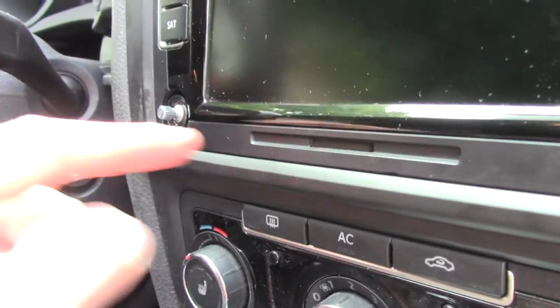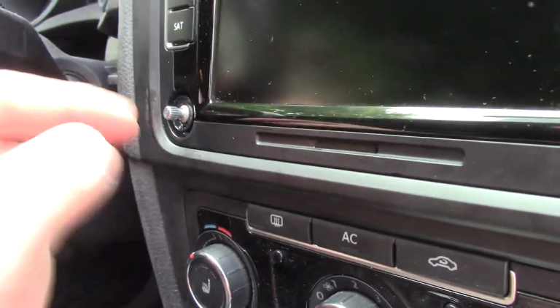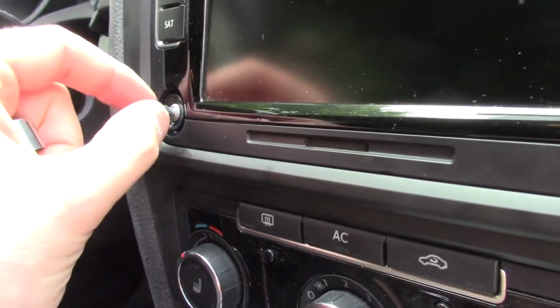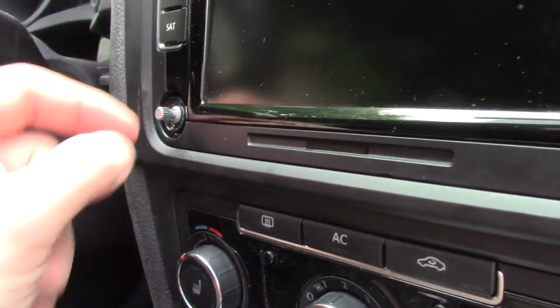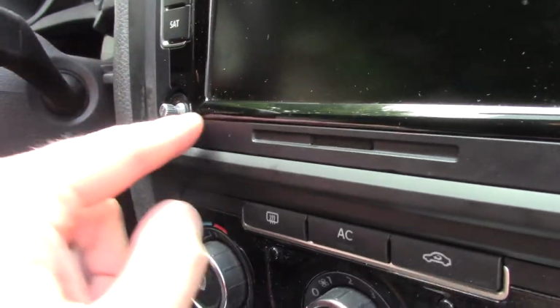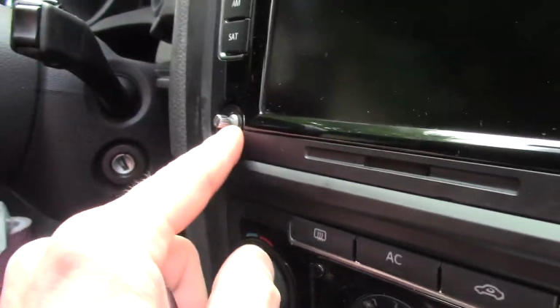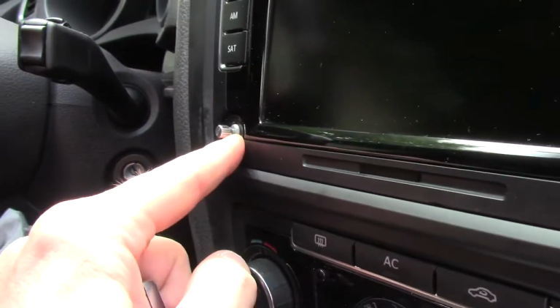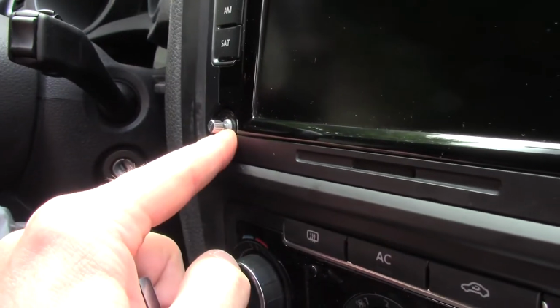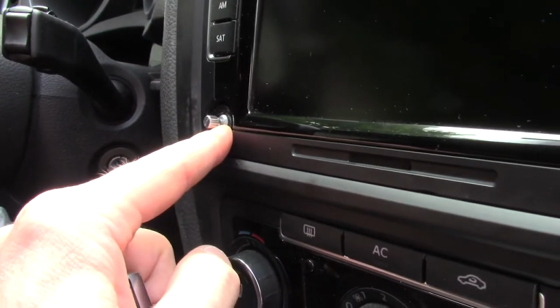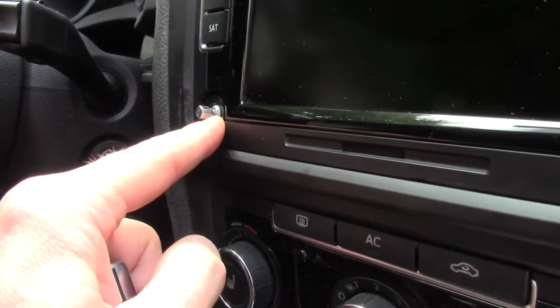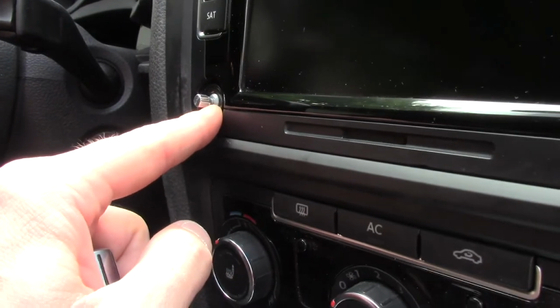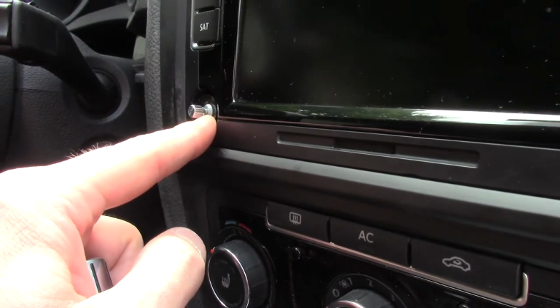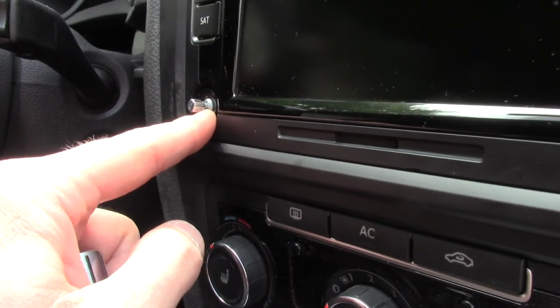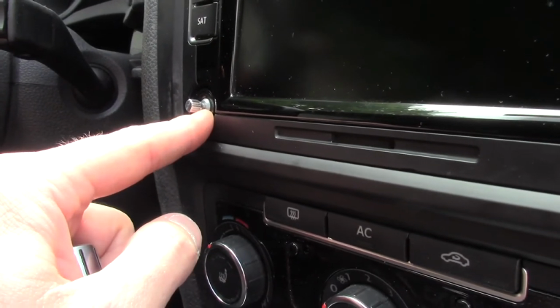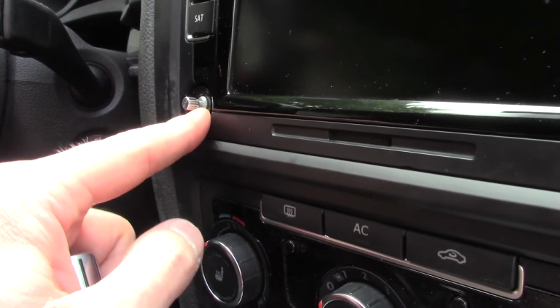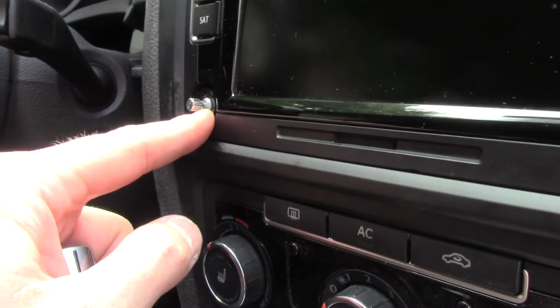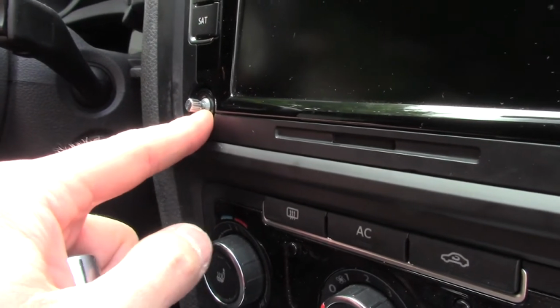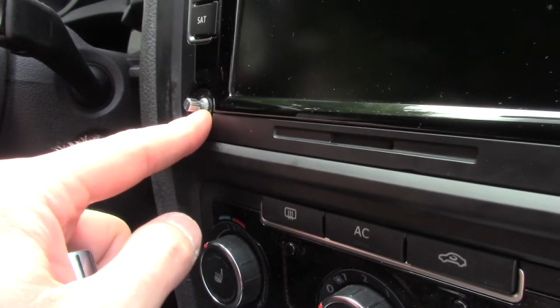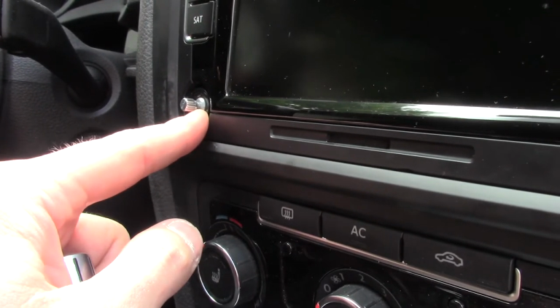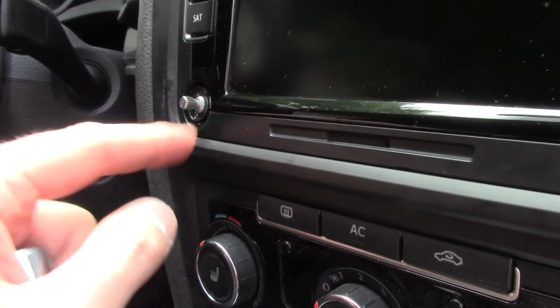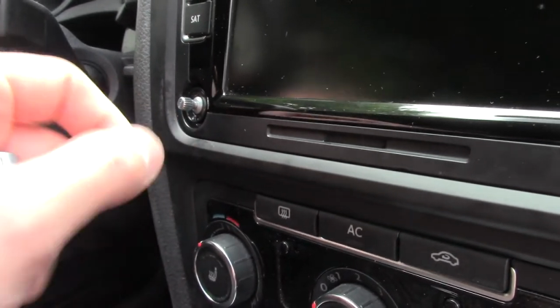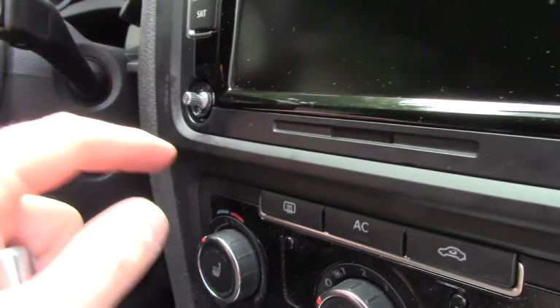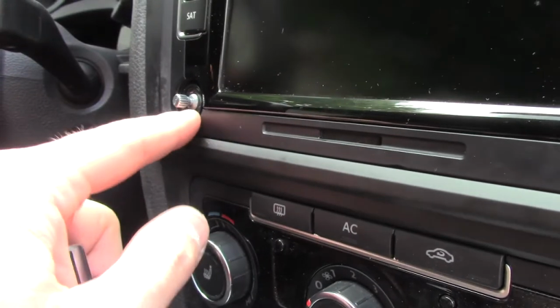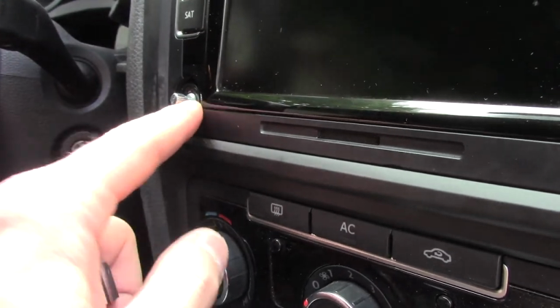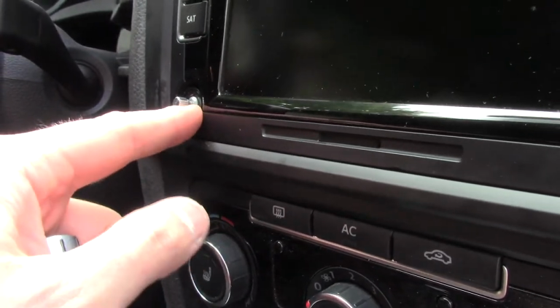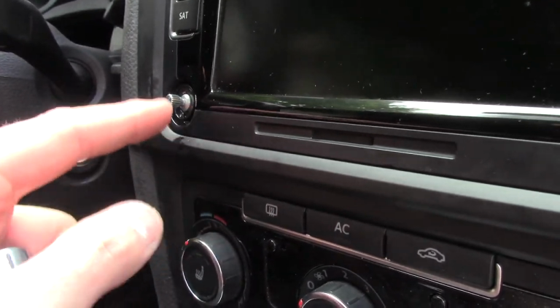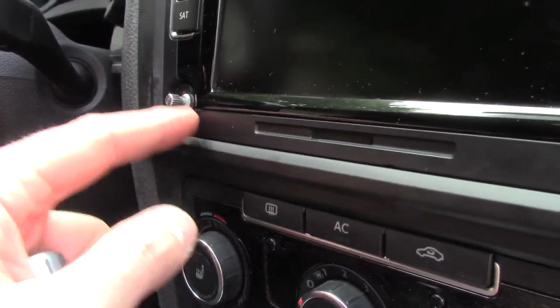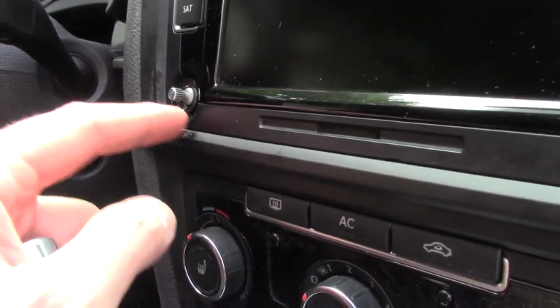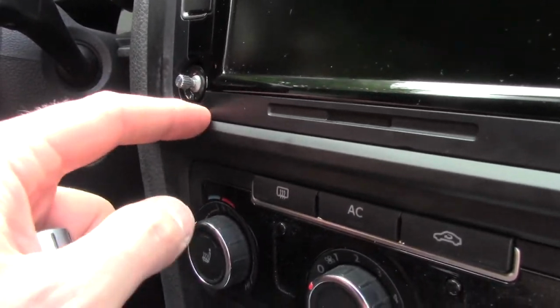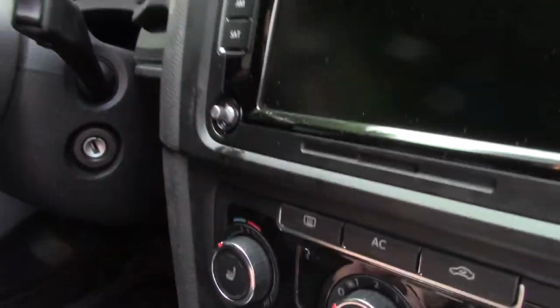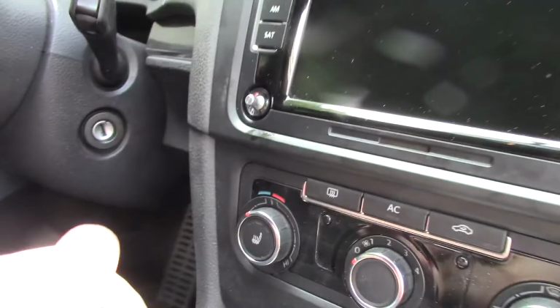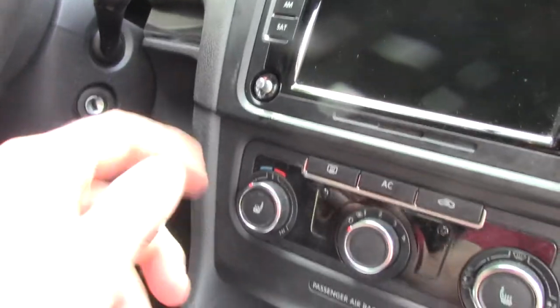Get it into the shaft in here and just work it back and forth, work it up and down, back and forth, all at the same time, and it will weep its way down in there. It will make it so the volume control doesn't glitch.